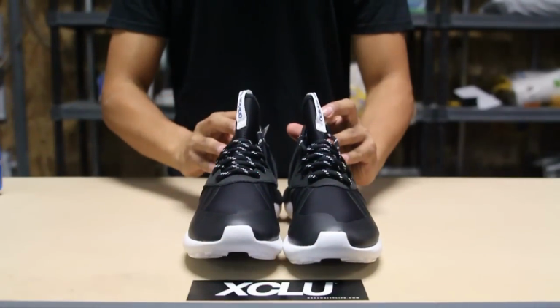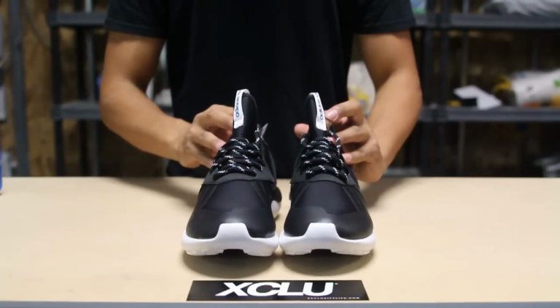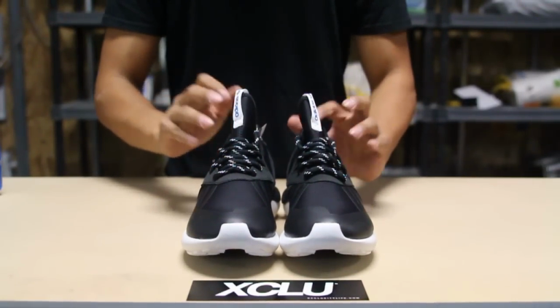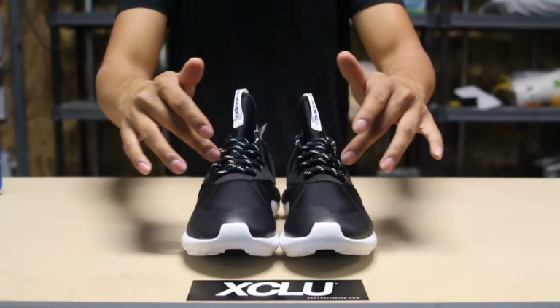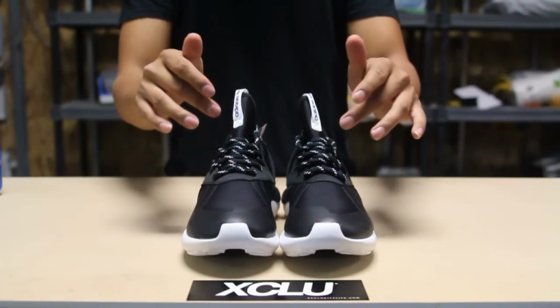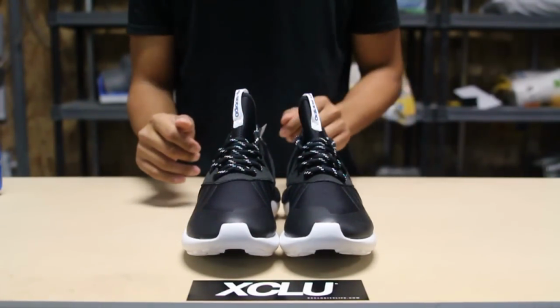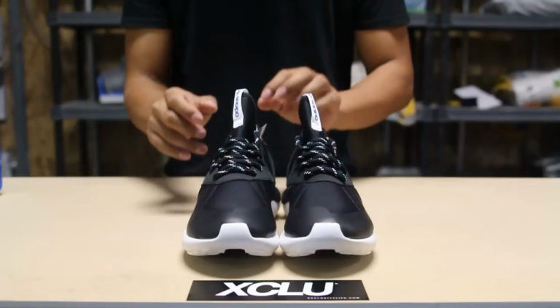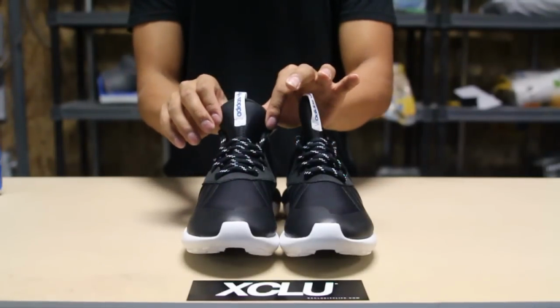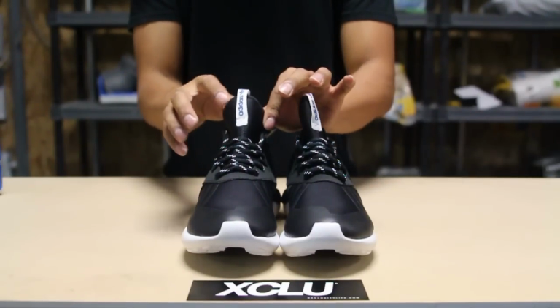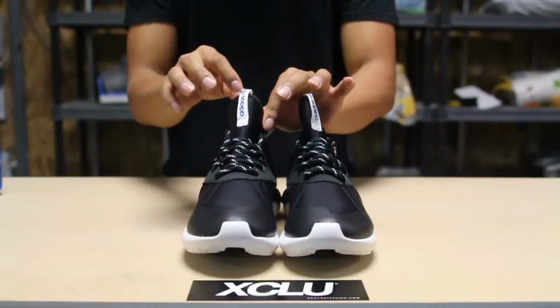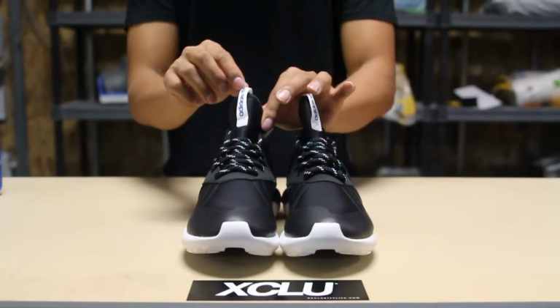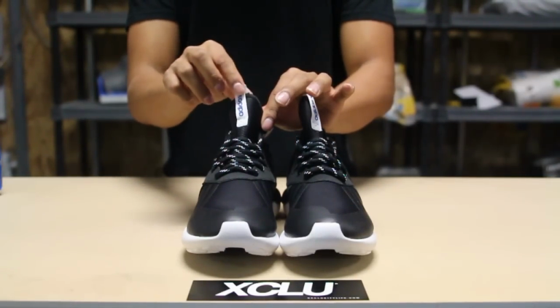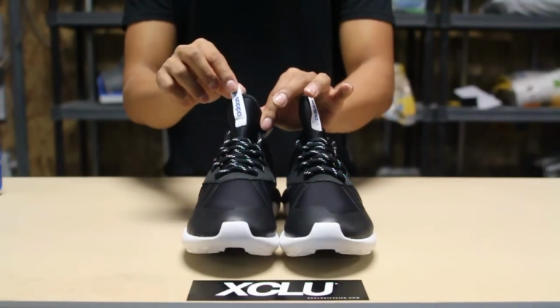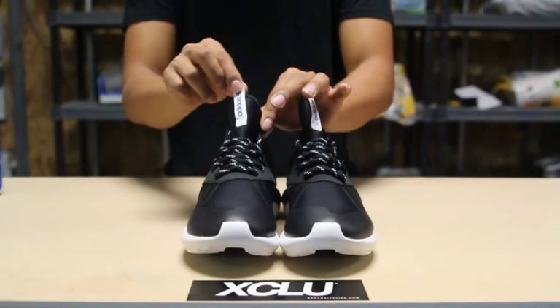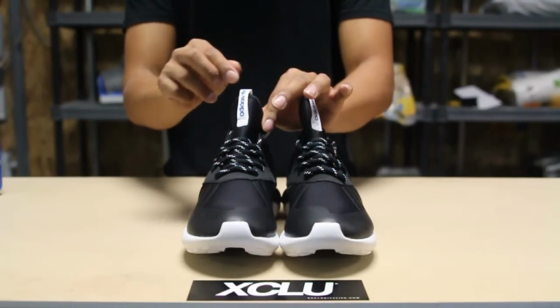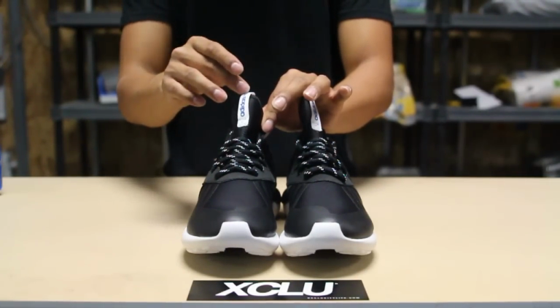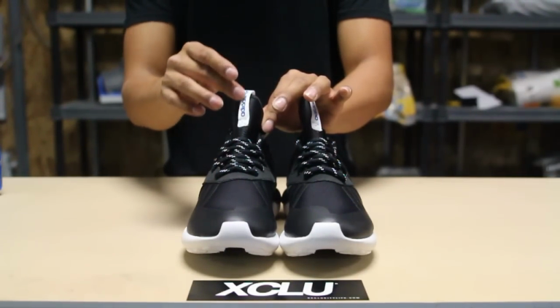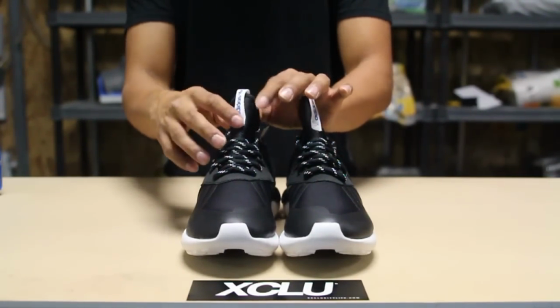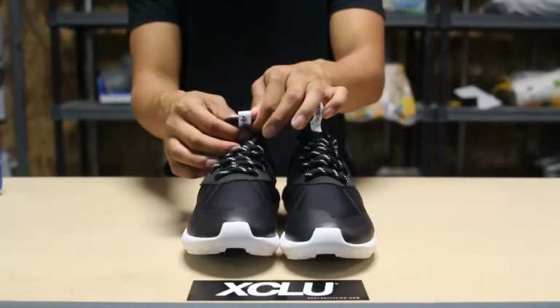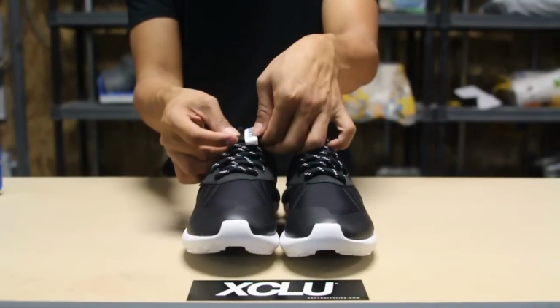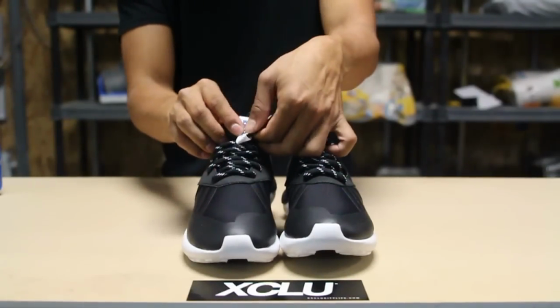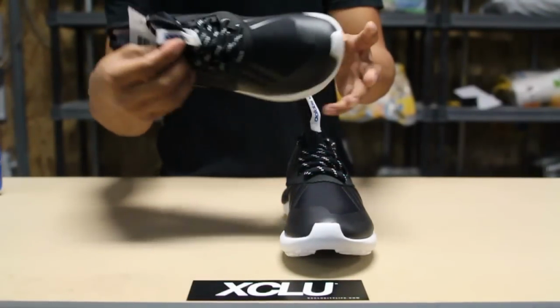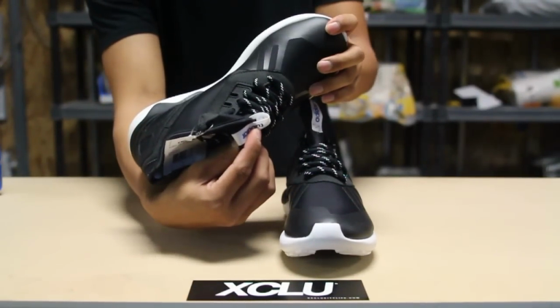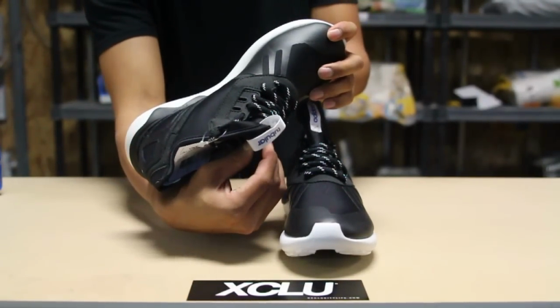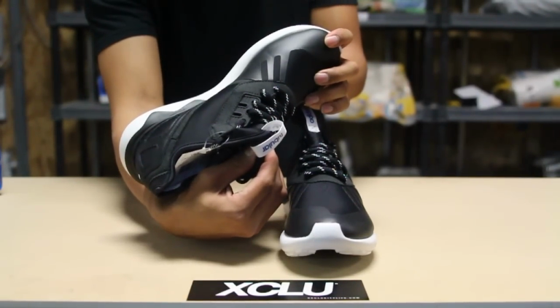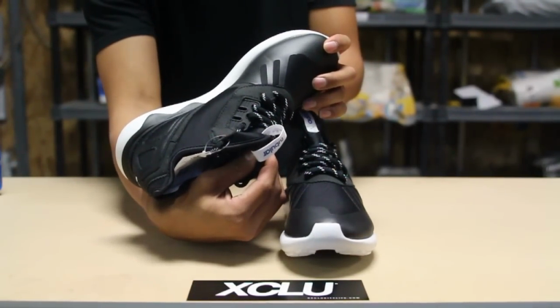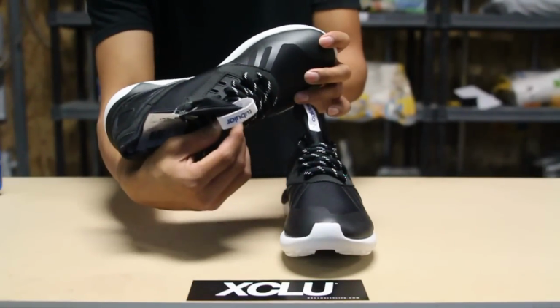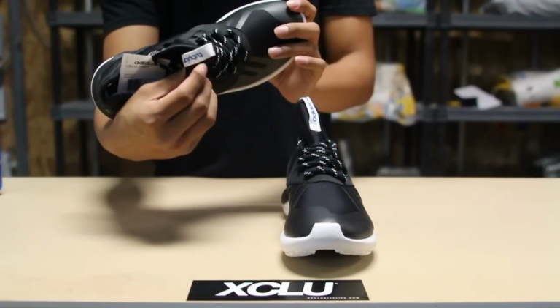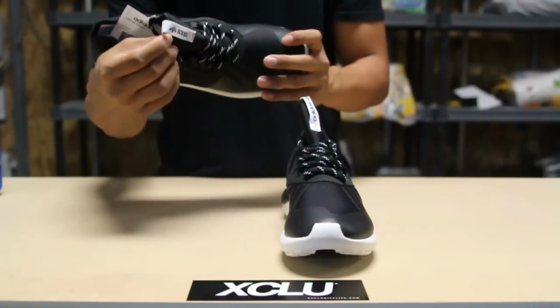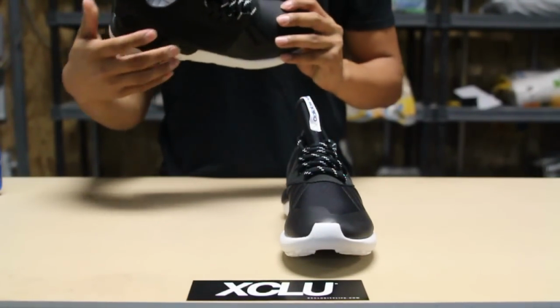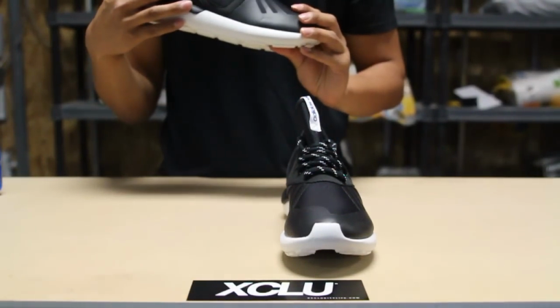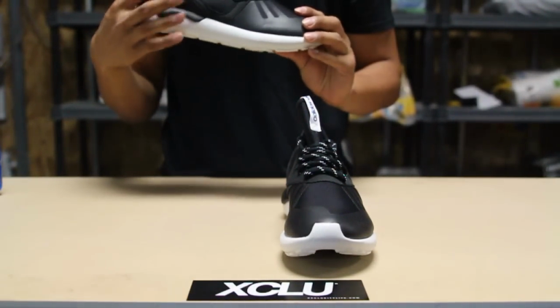You also have these black and white laces. At the top over here, you got your Adidas Originals tab in white with a little bit of blue. And on the inside, you got the tubular branding as well.